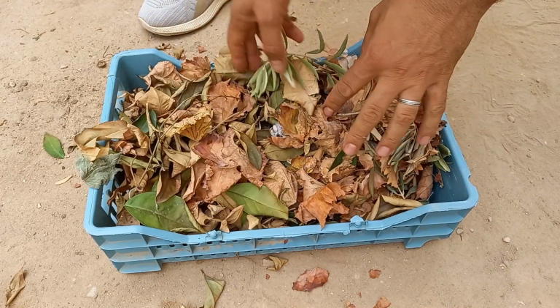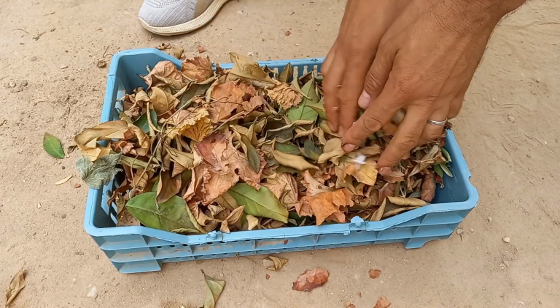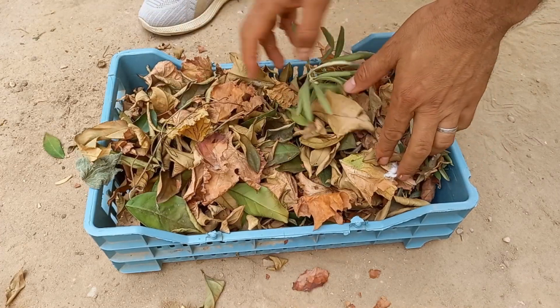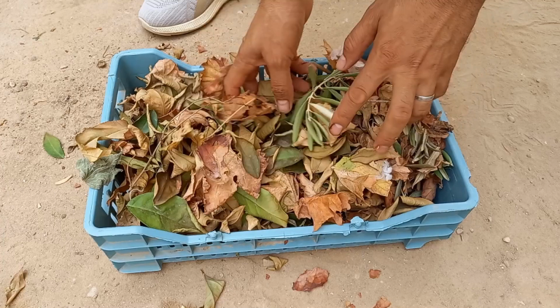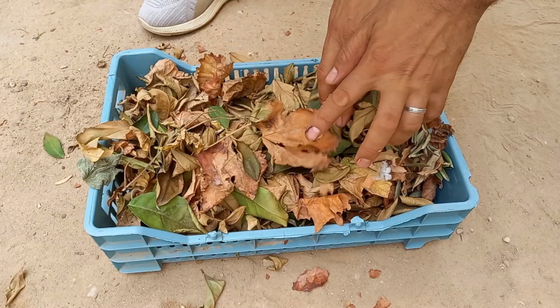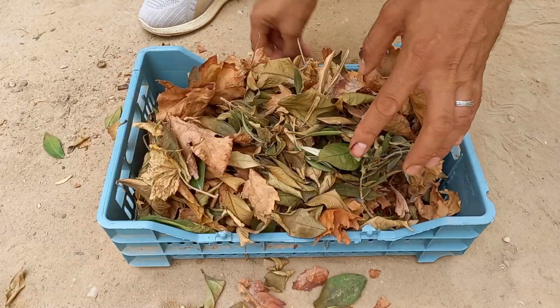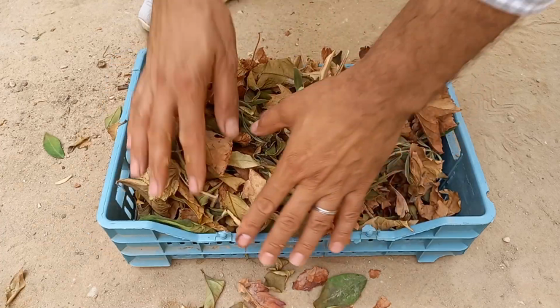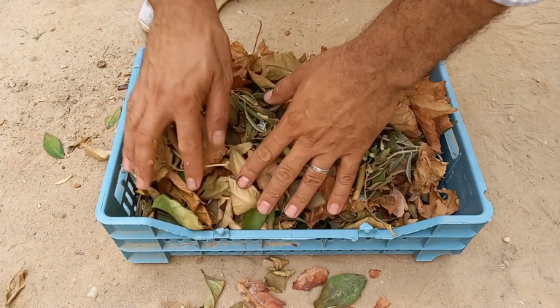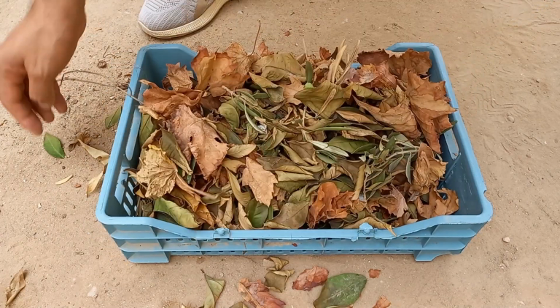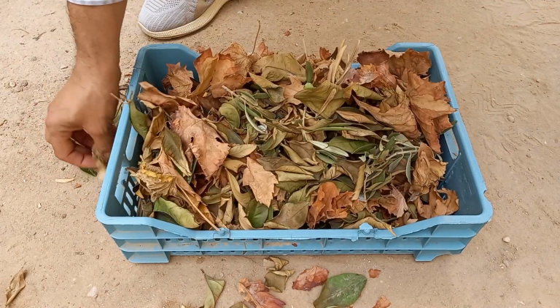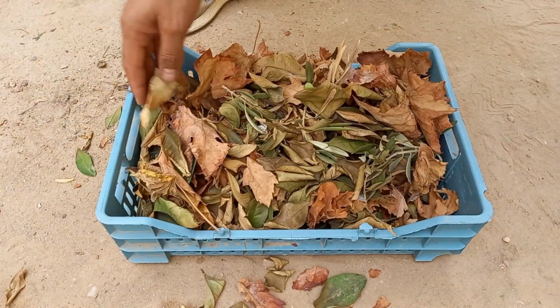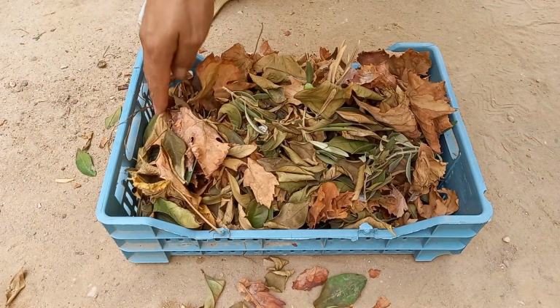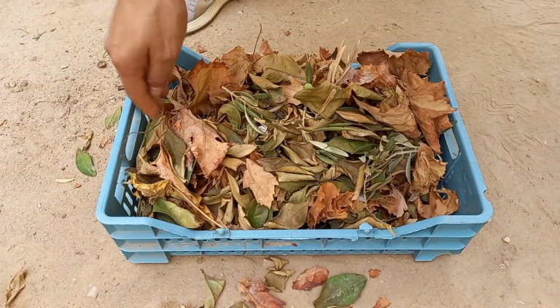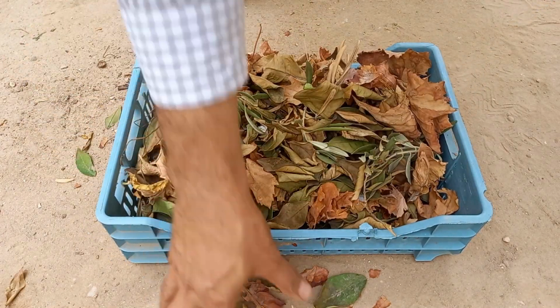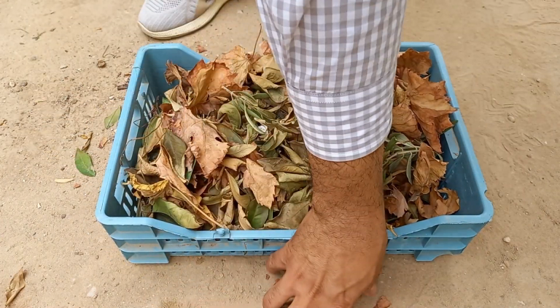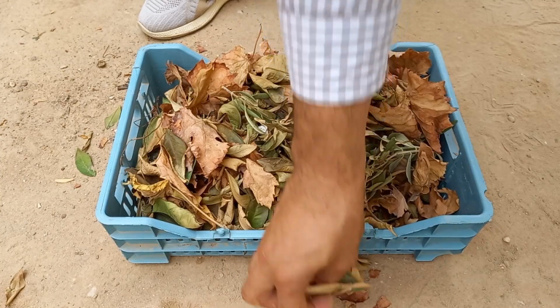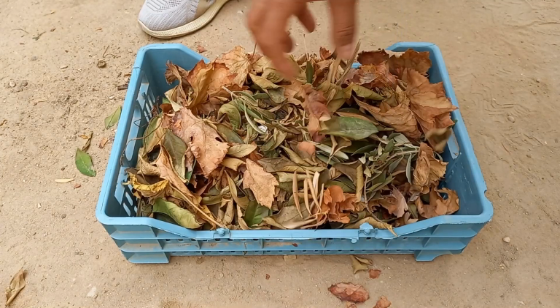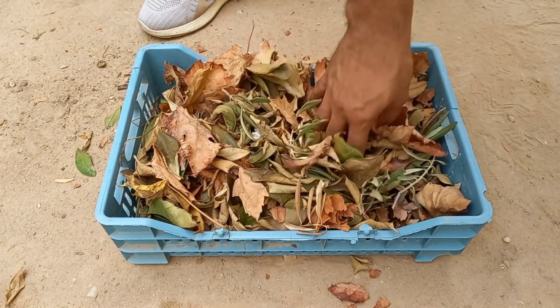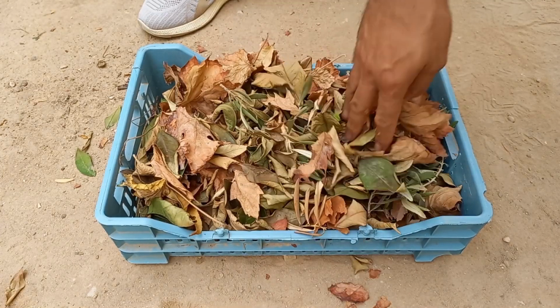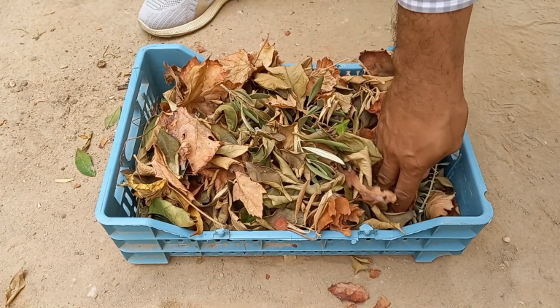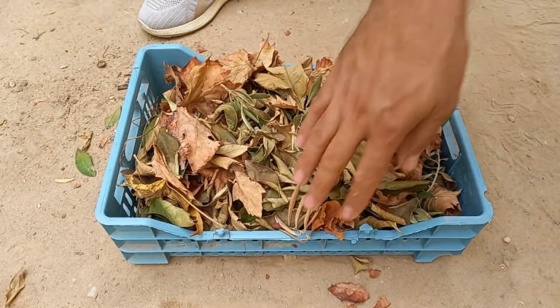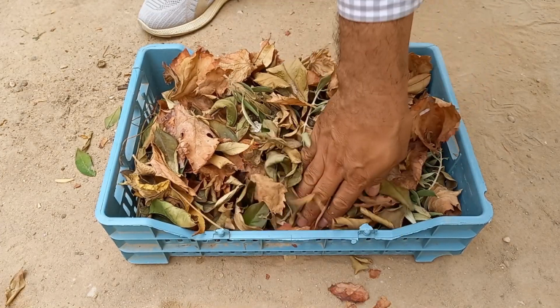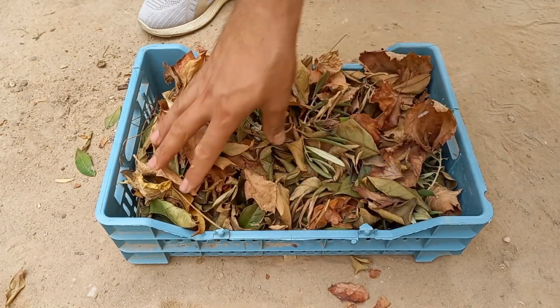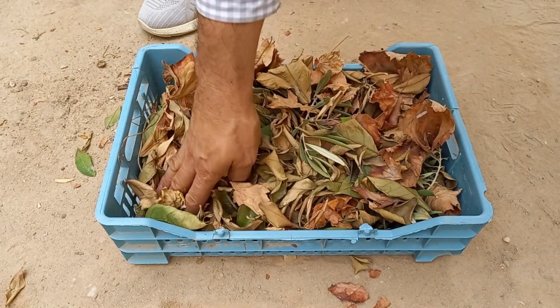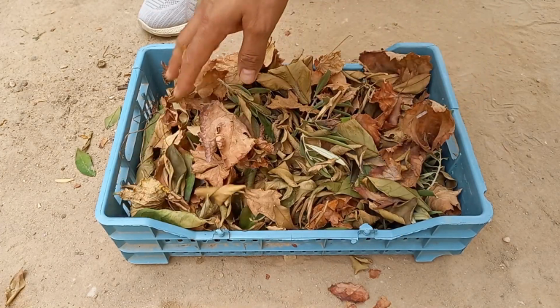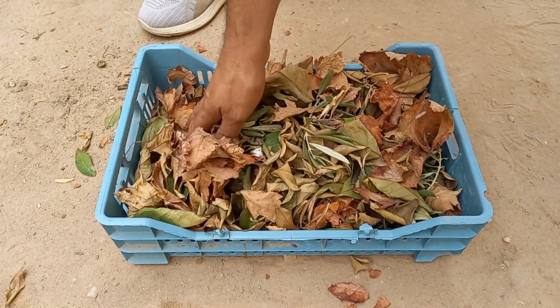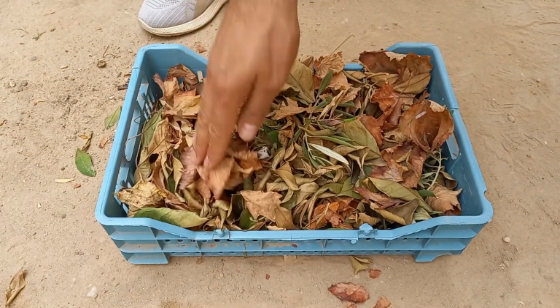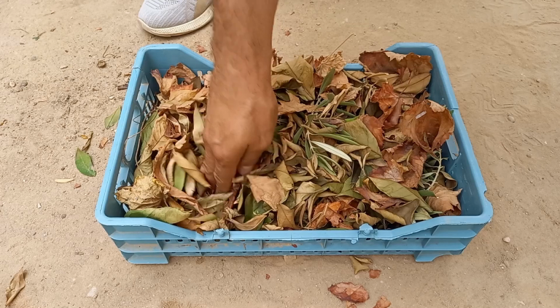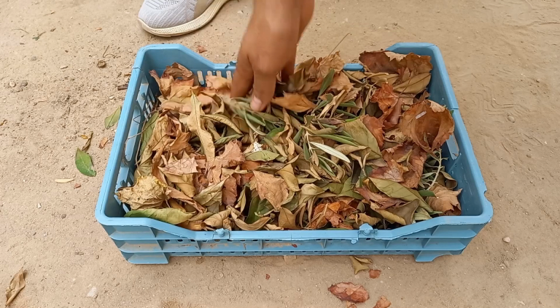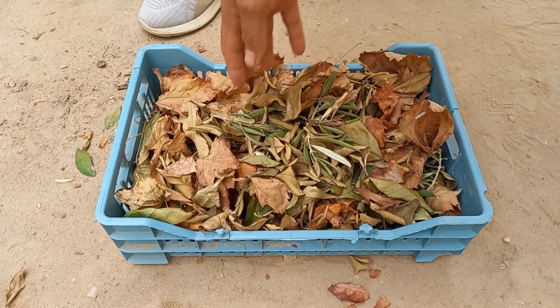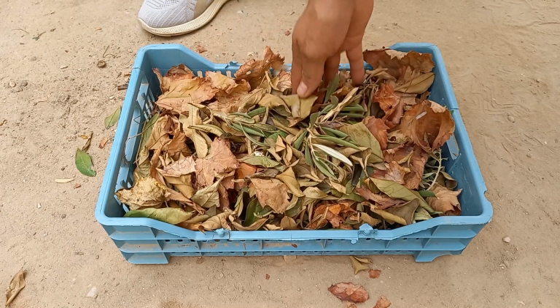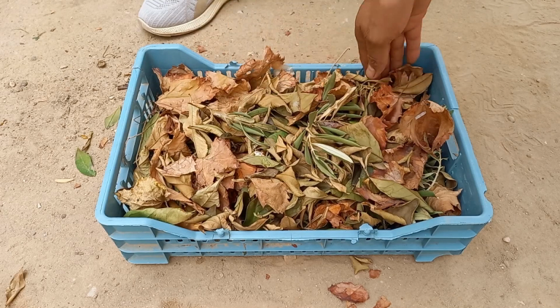A layer of leaves helps retain moisture in the soil, reducing evaporation and minimizing the need for frequent watering. A thick layer of leaves can also smother weeds, reducing competition for nutrients and water.